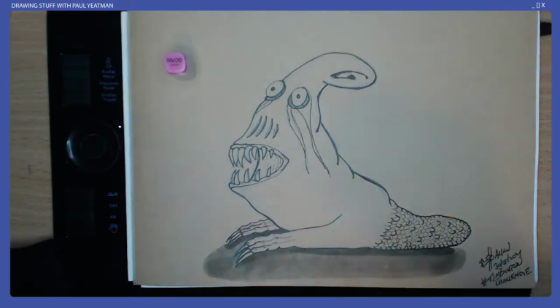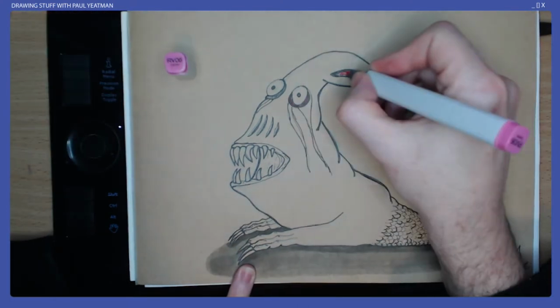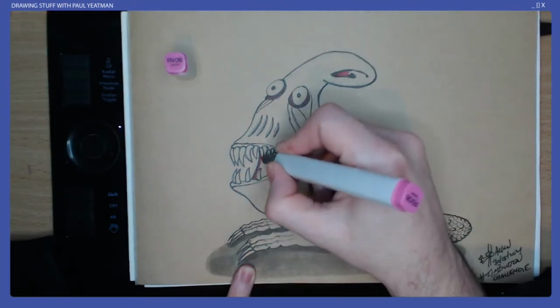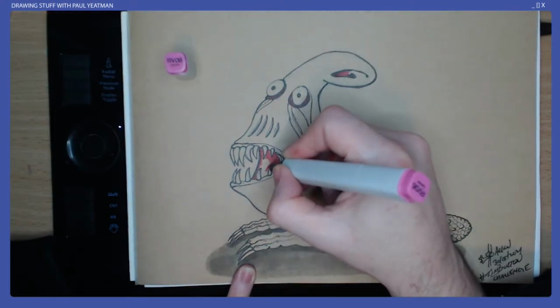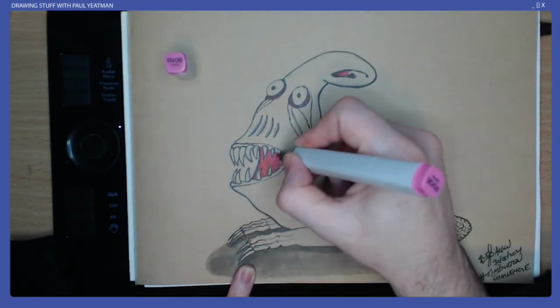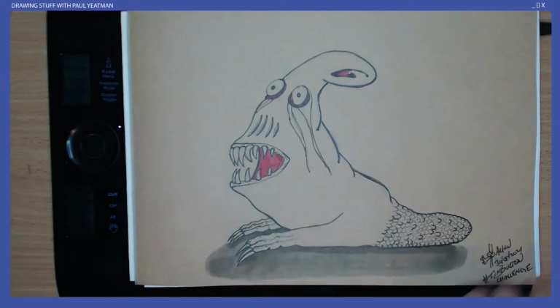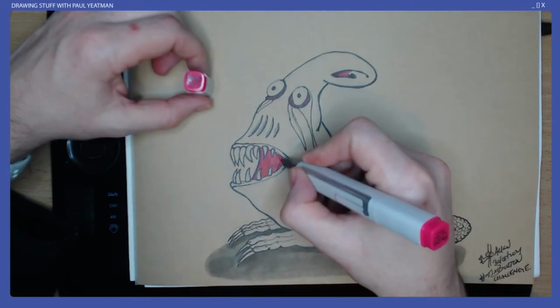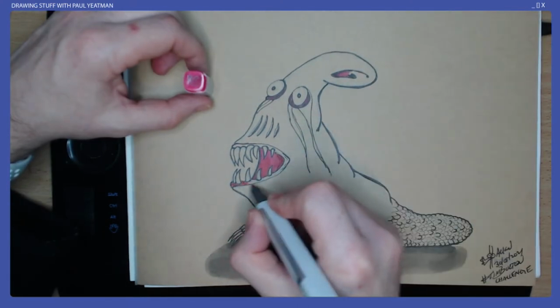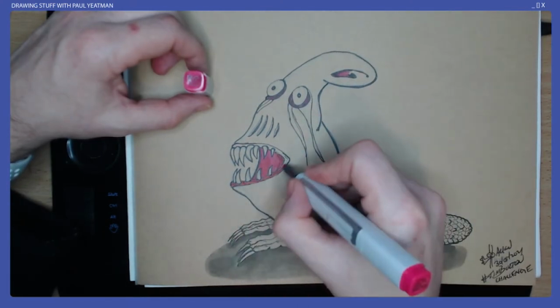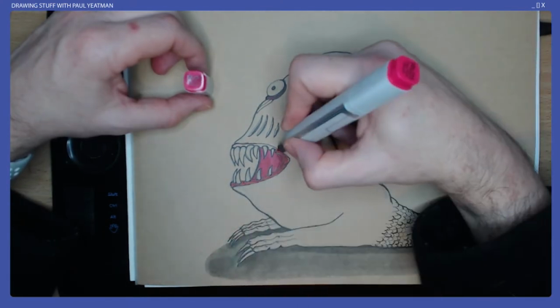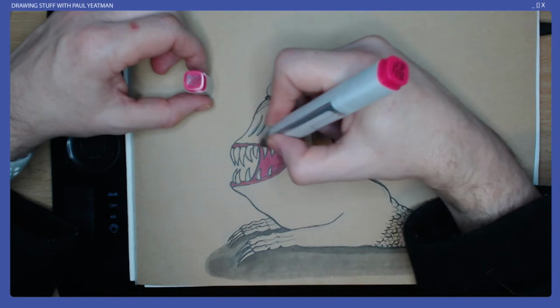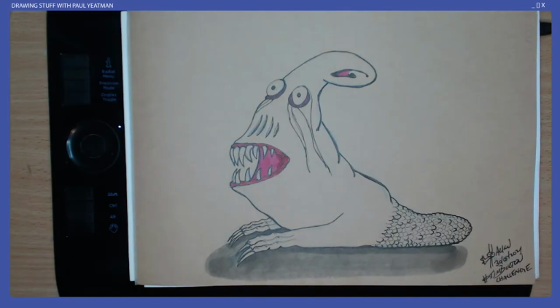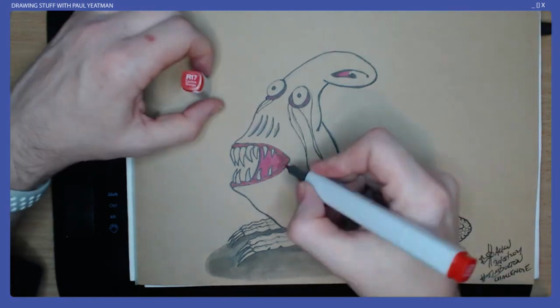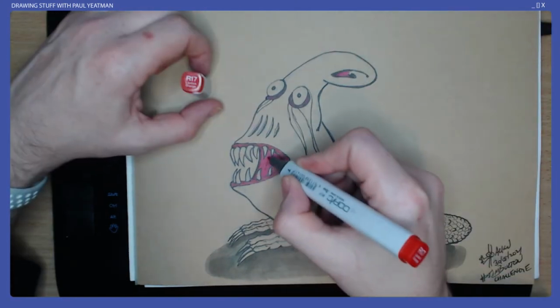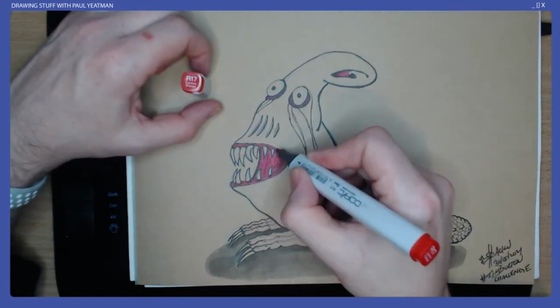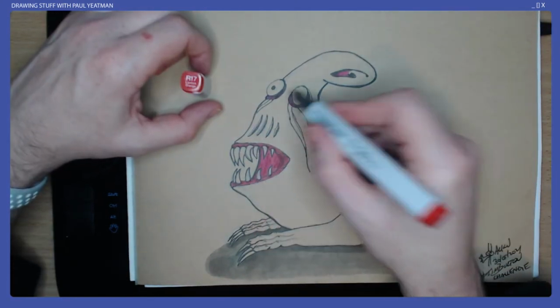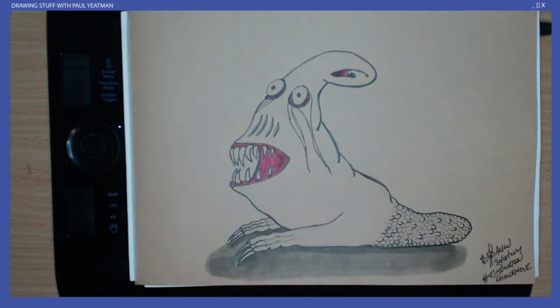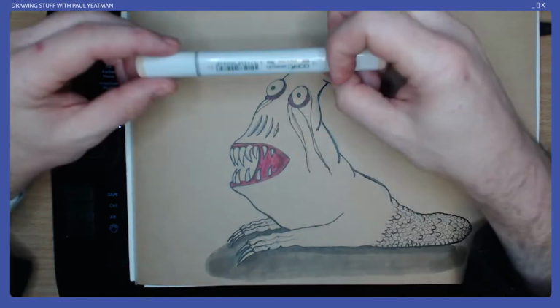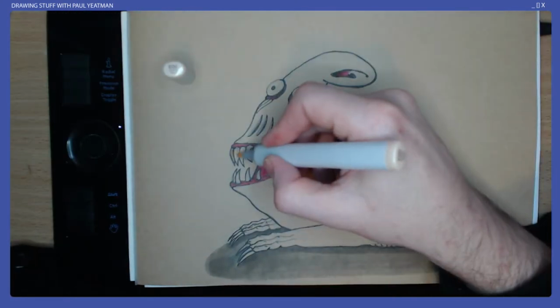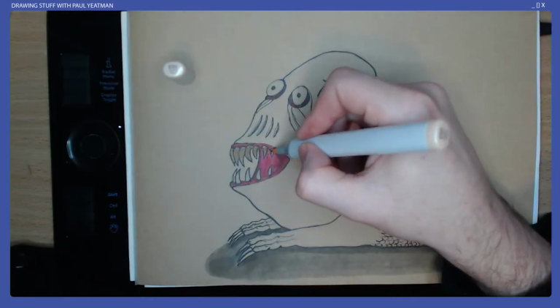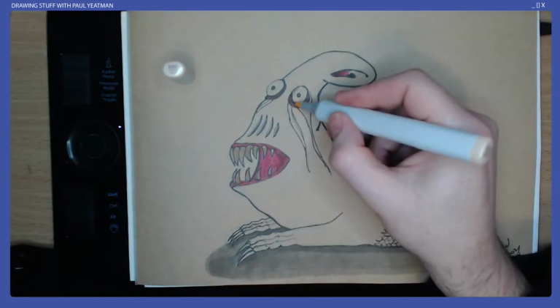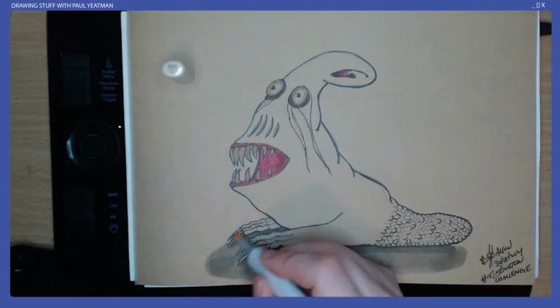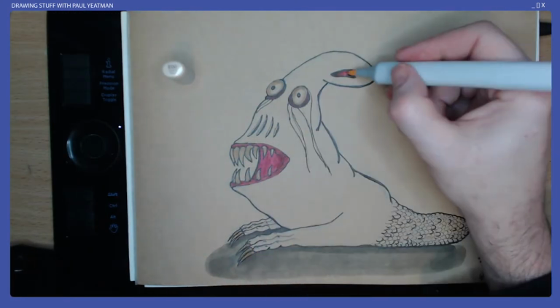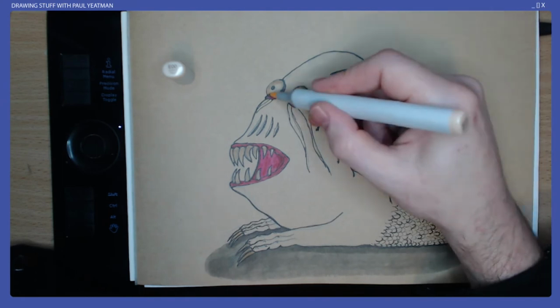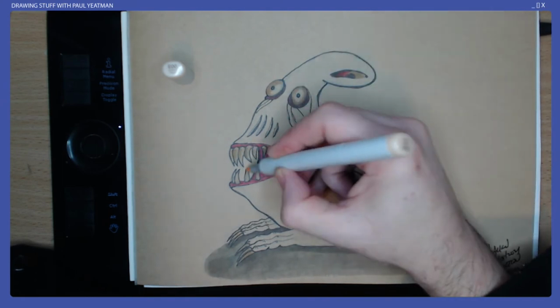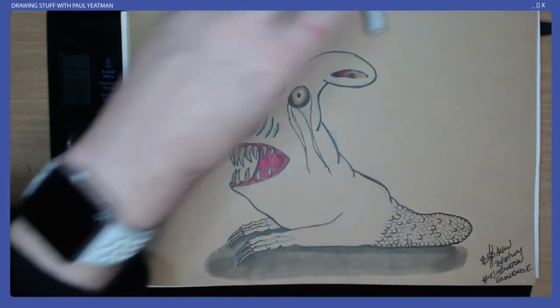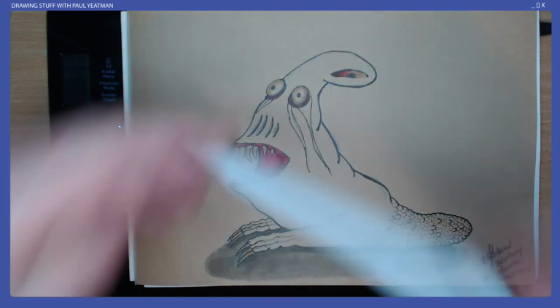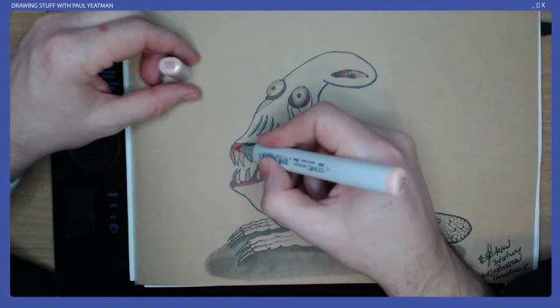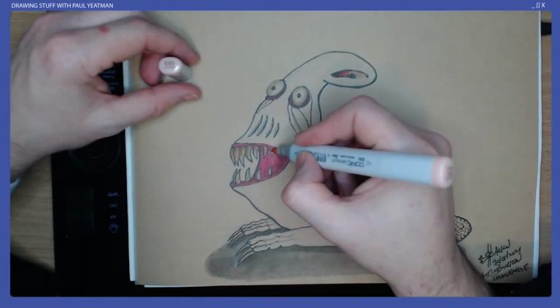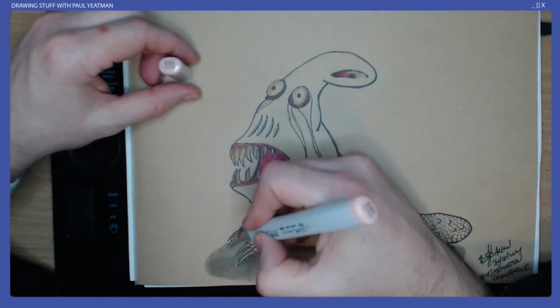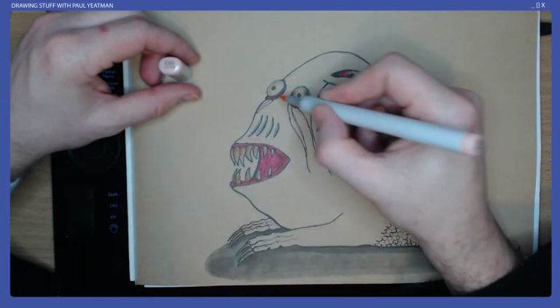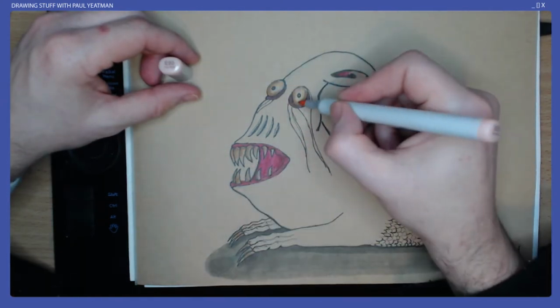I tried a few new things with this drawing, such as using many different colours on the tail scales, adding white gel pen to show watery eyes and drool, and also some ribs on the creature by going over the same area with the greeny blue I chose for the skin.